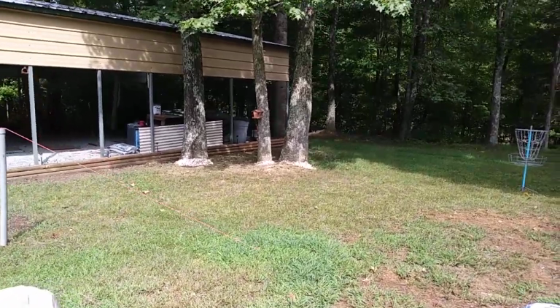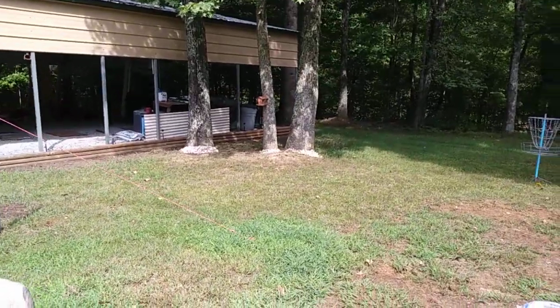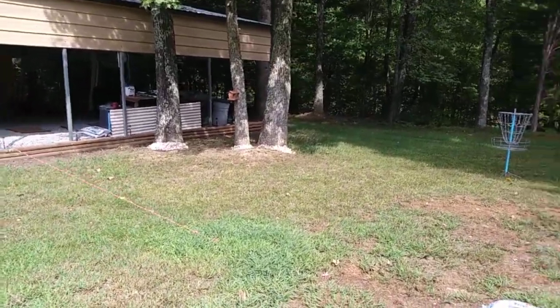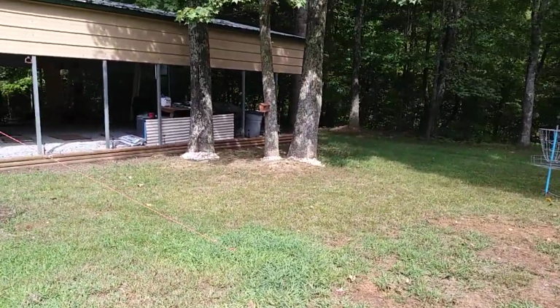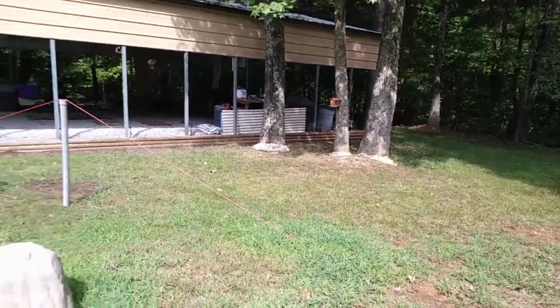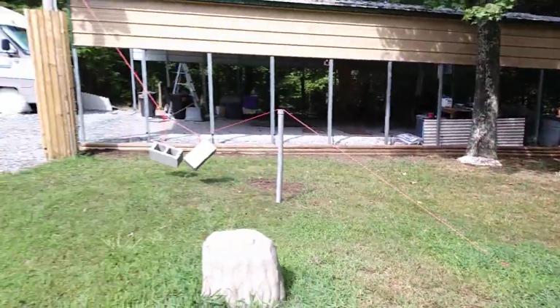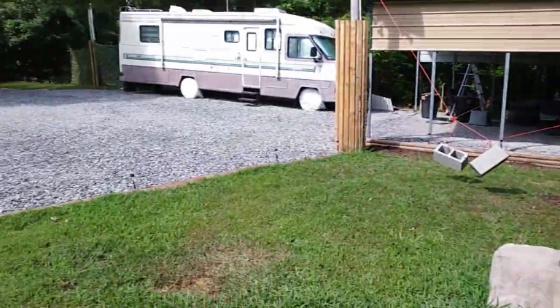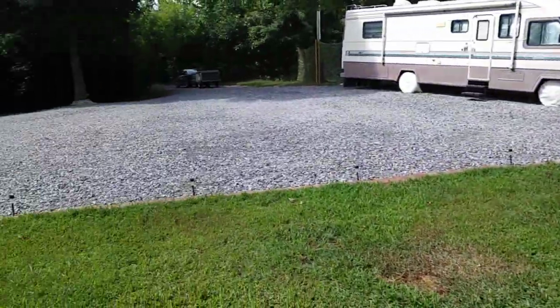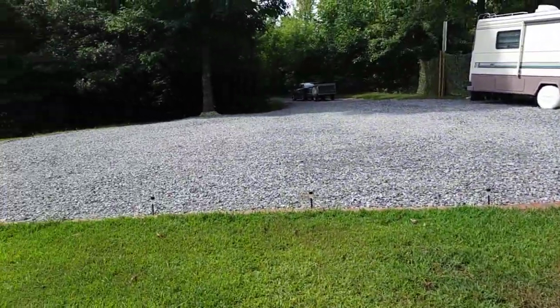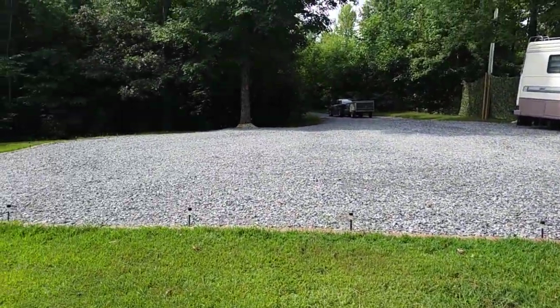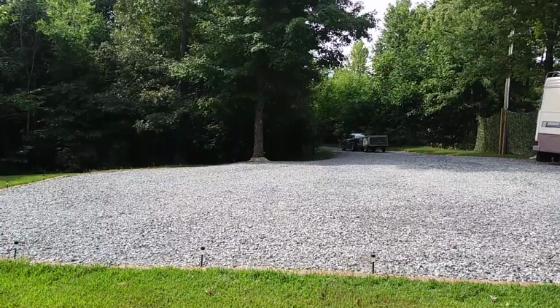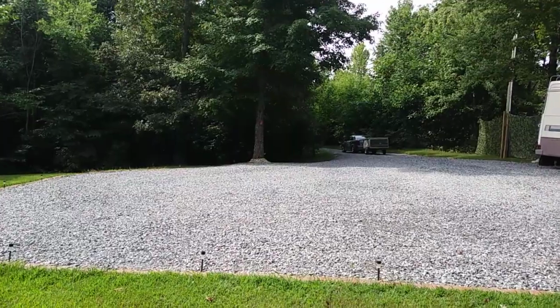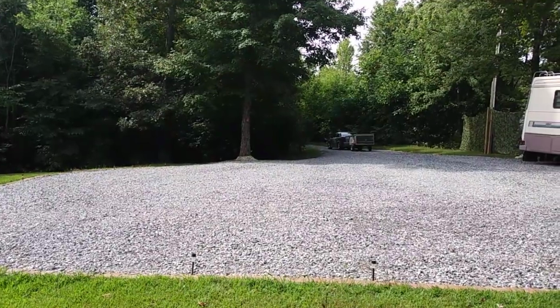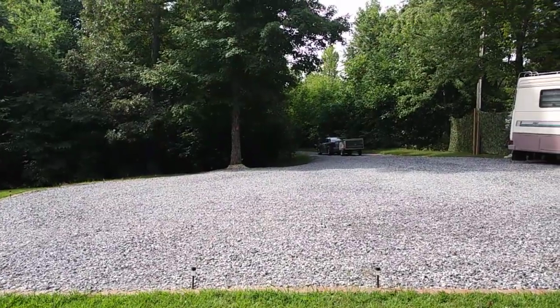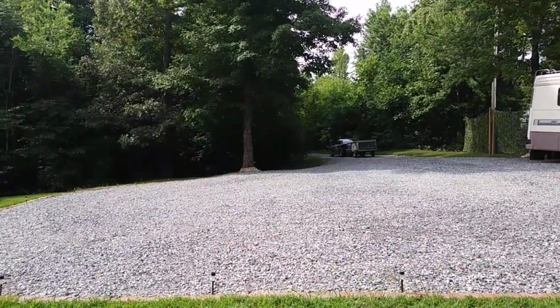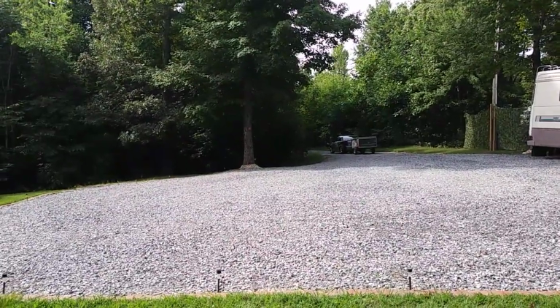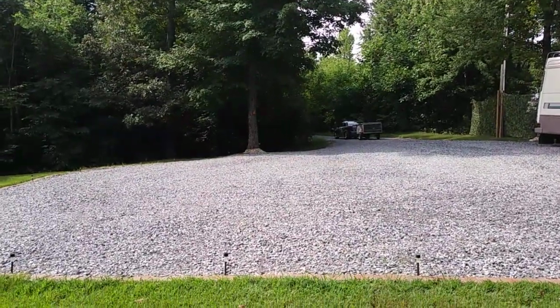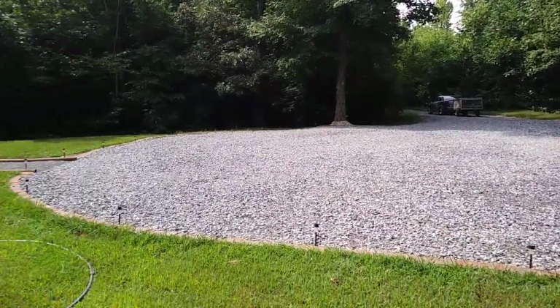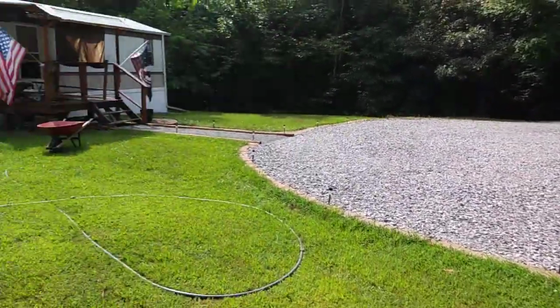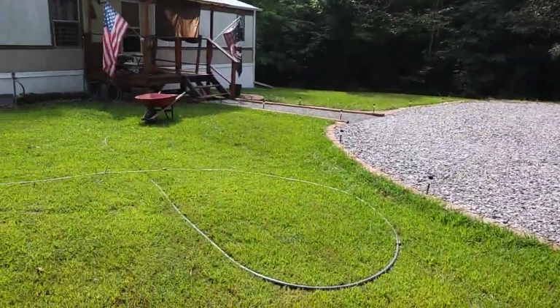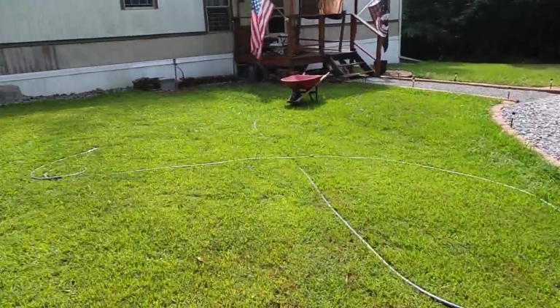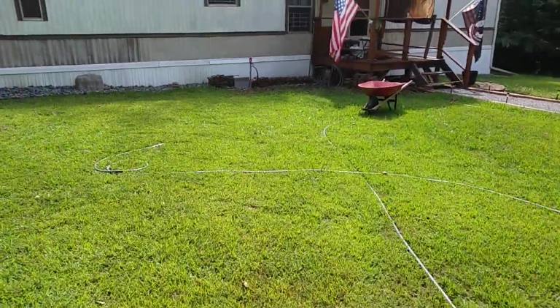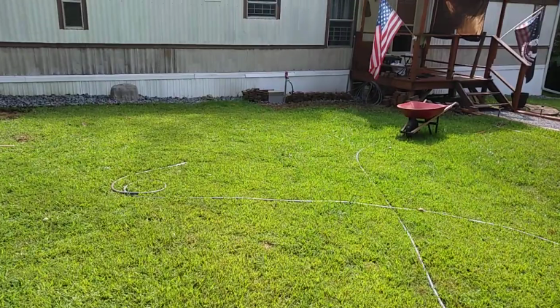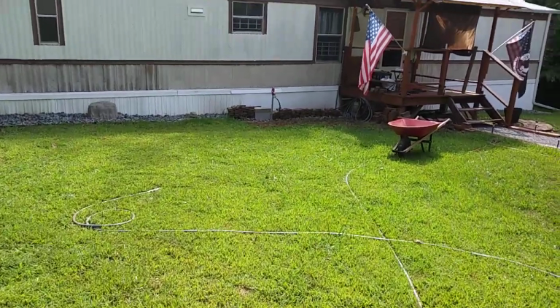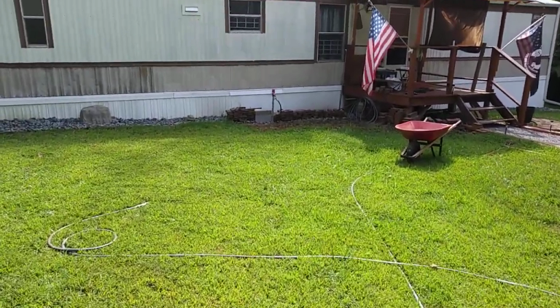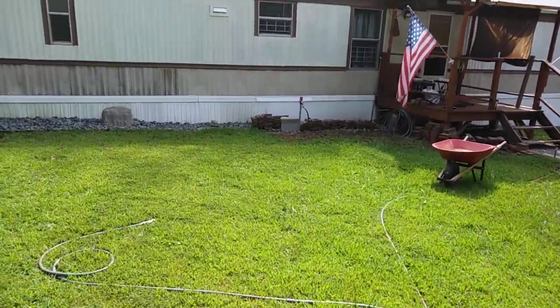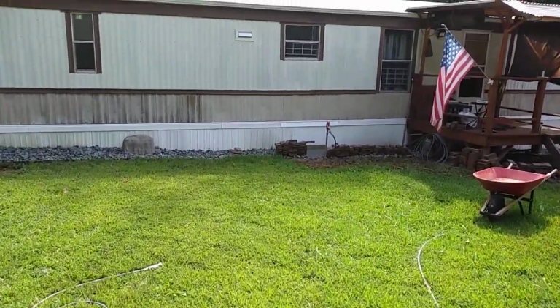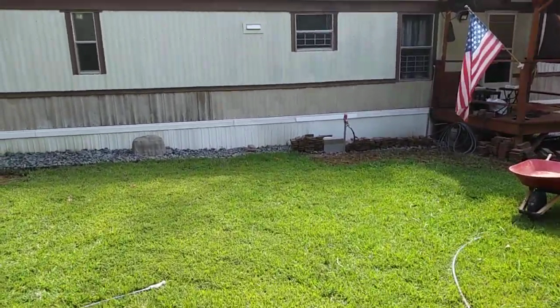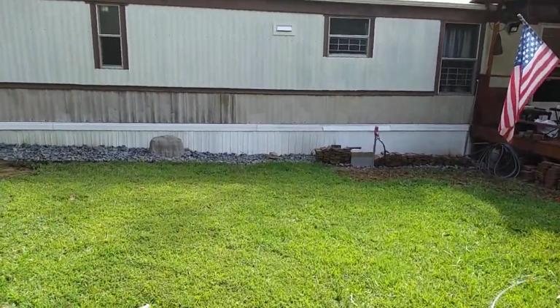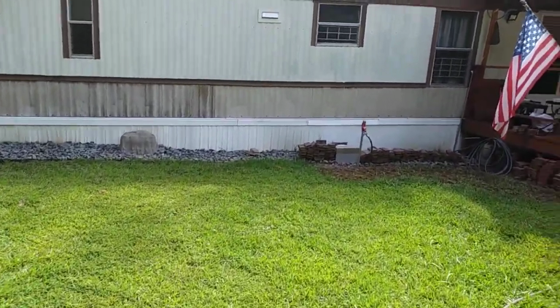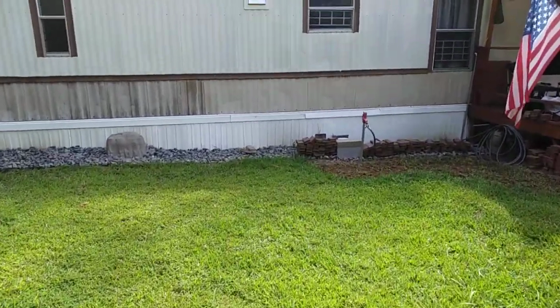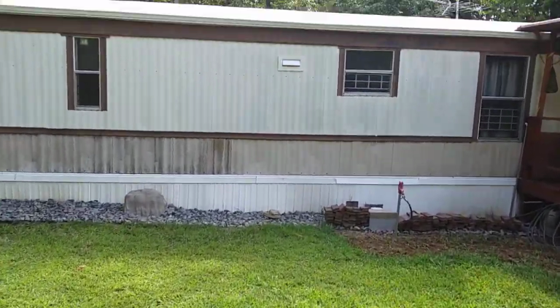There's another birdhouse on that tree over there, and one in the backyard, and another feeder.